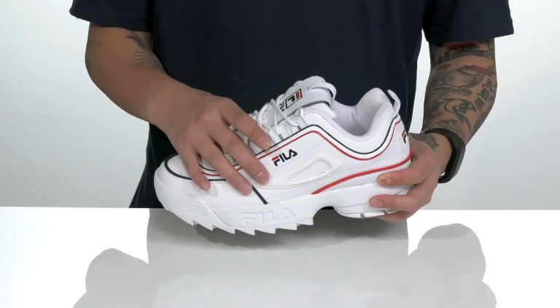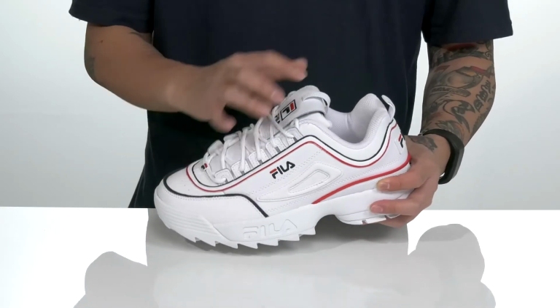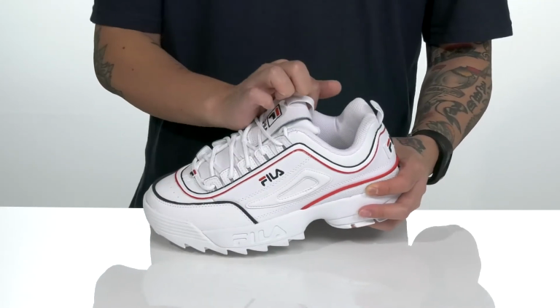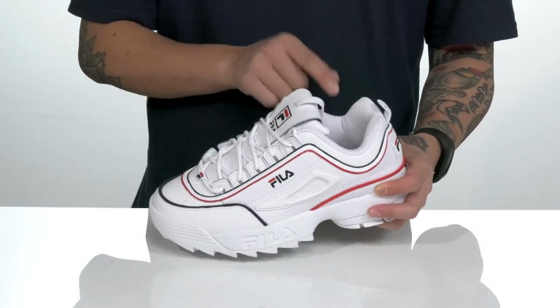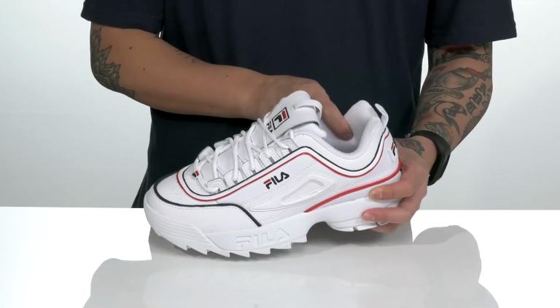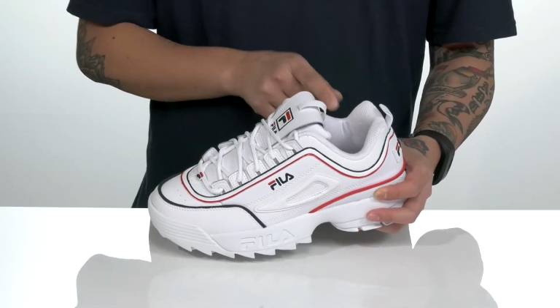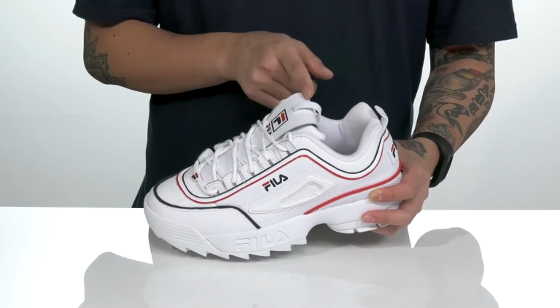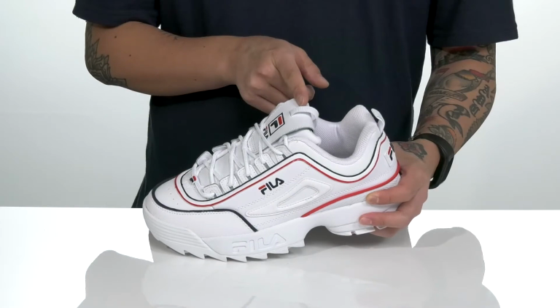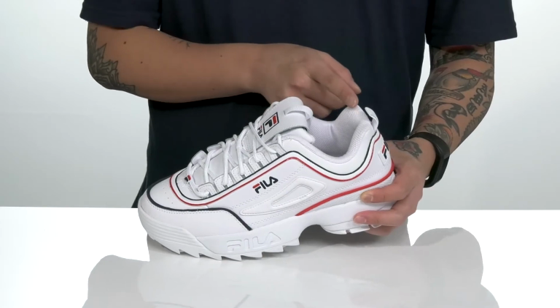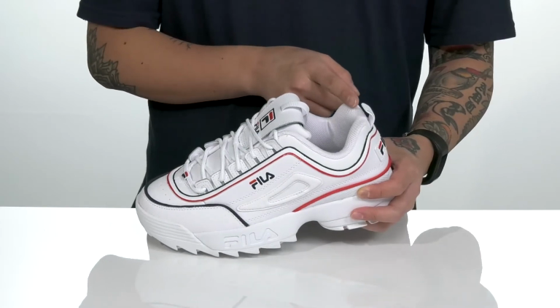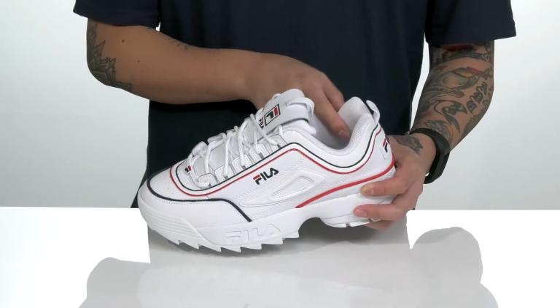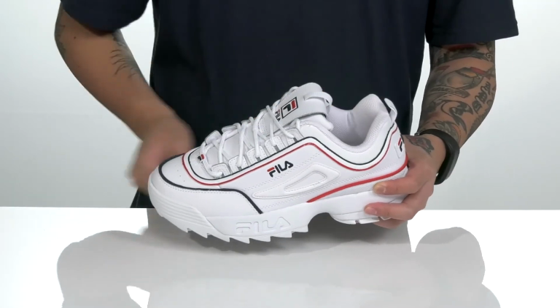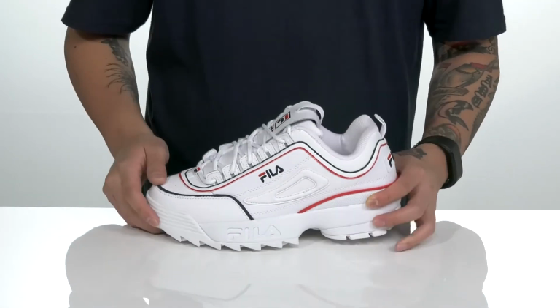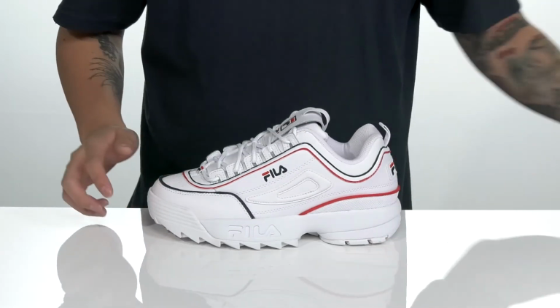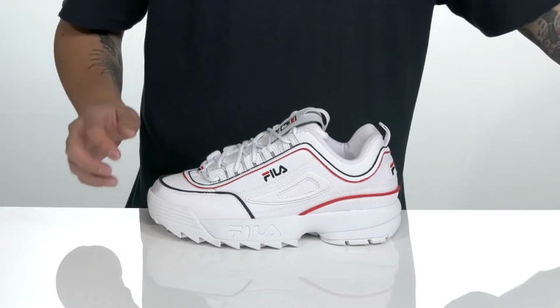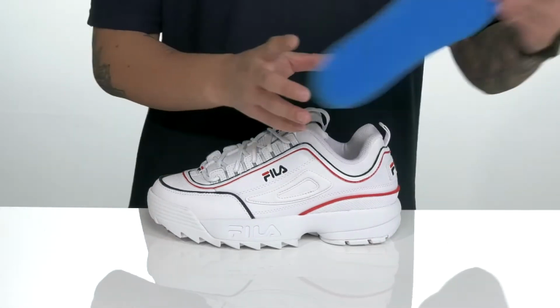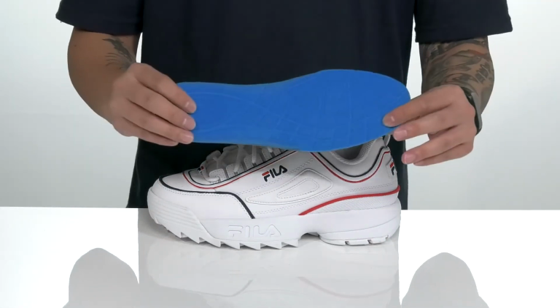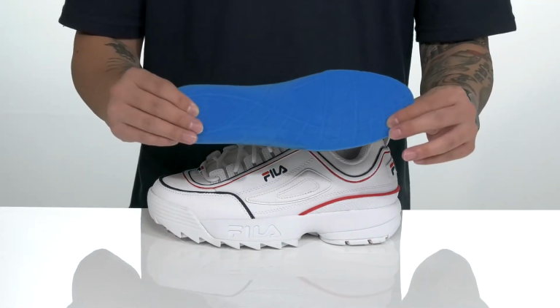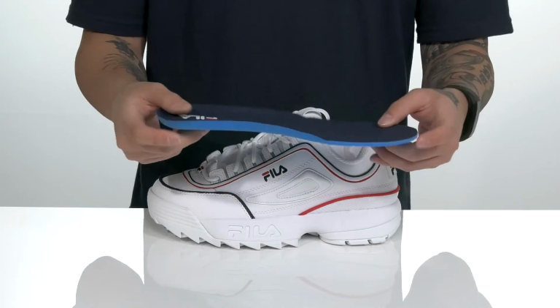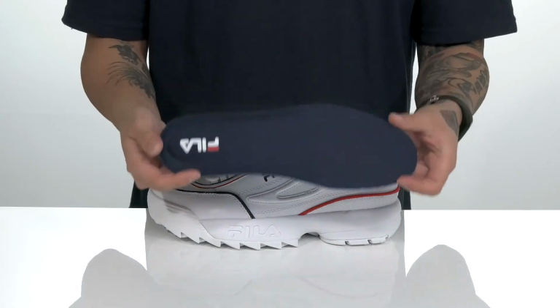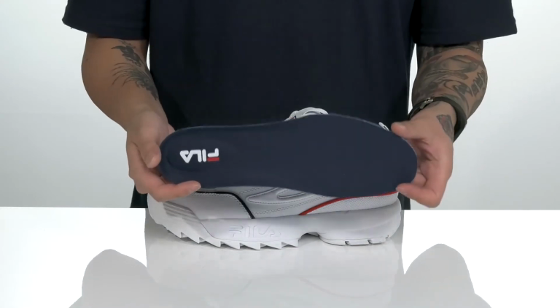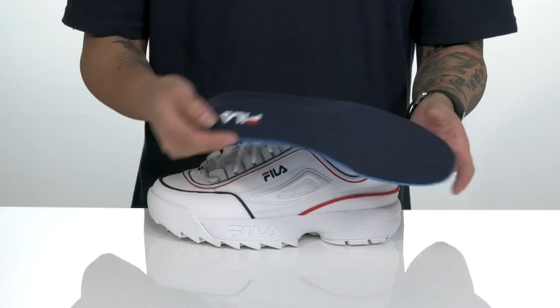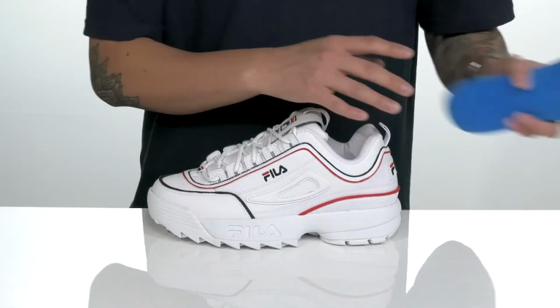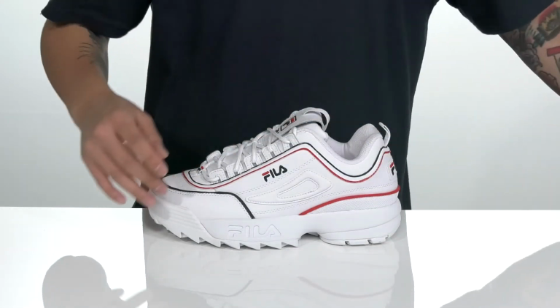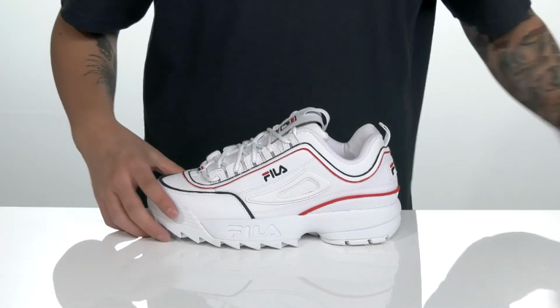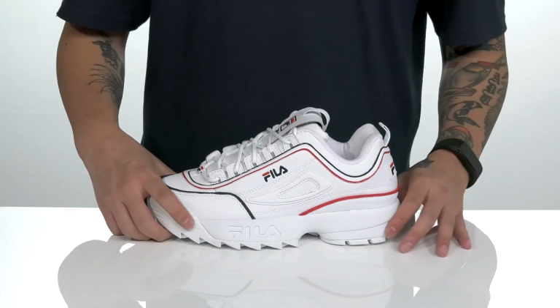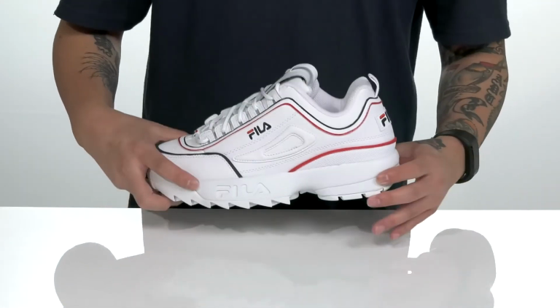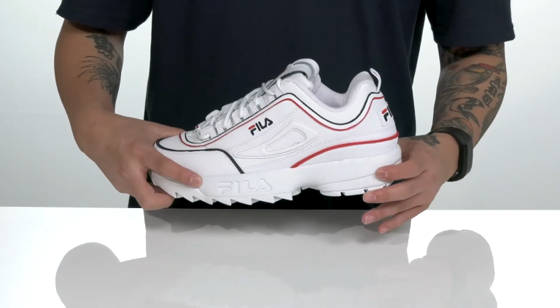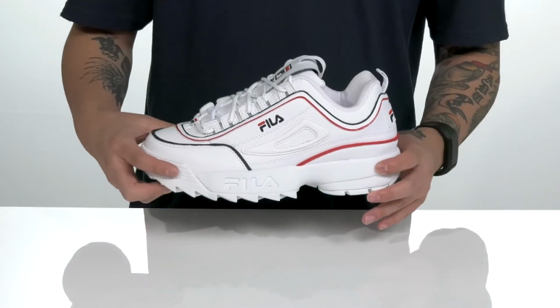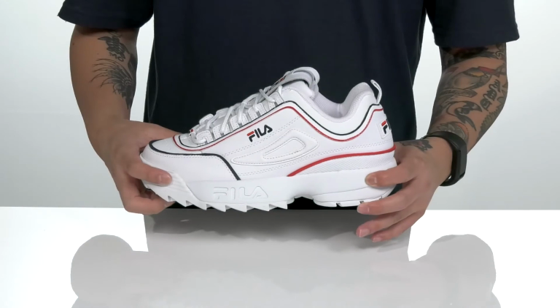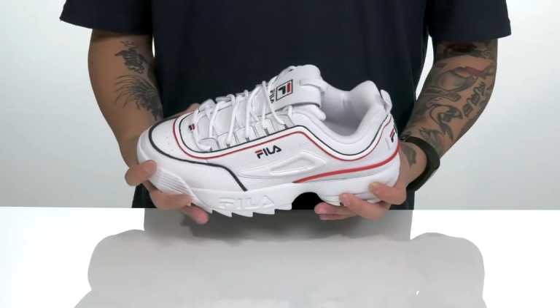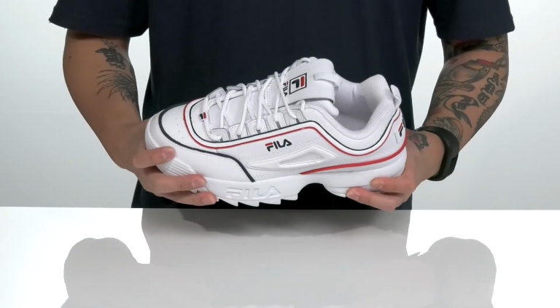A unique lace-up design provides a secure fit with padding featured on the tongue and collar. You've also got pull tabs located at the tongue and heel. A quick-drying textile lining and a removable foam footbed can help absorb shock and keep you comfortable with each and every step.